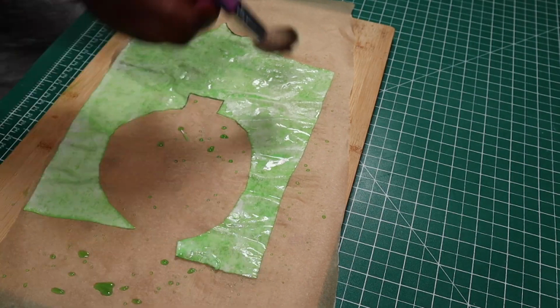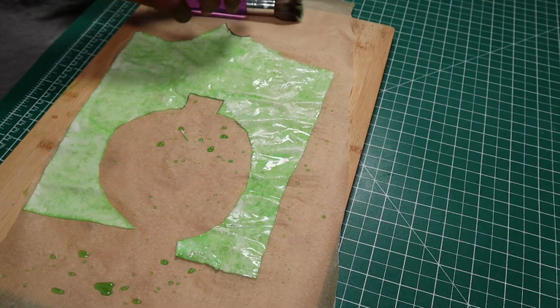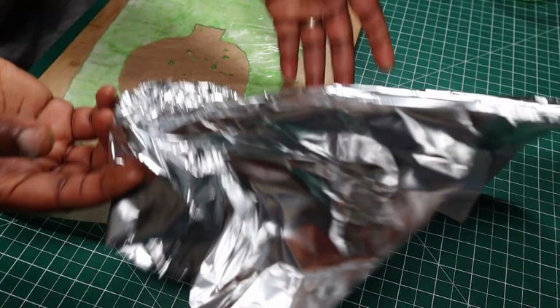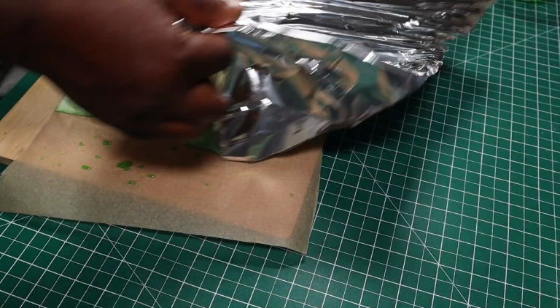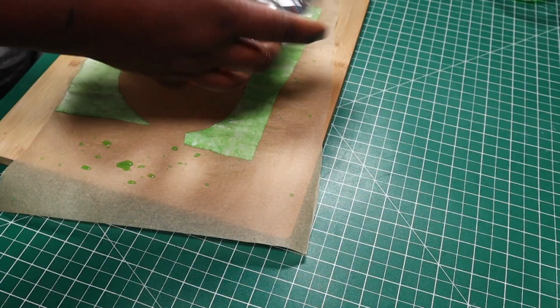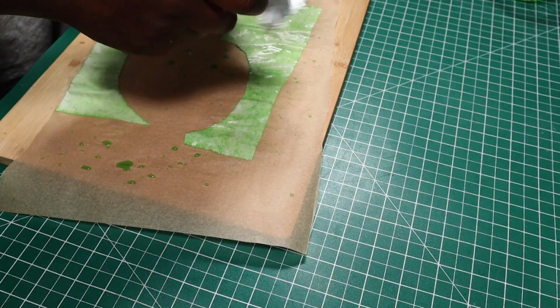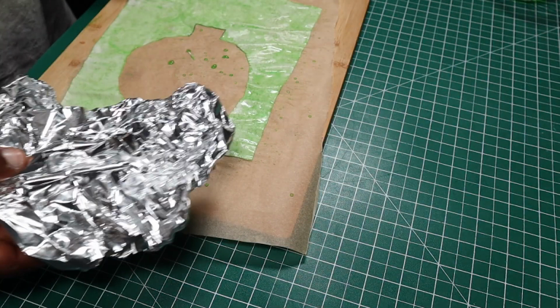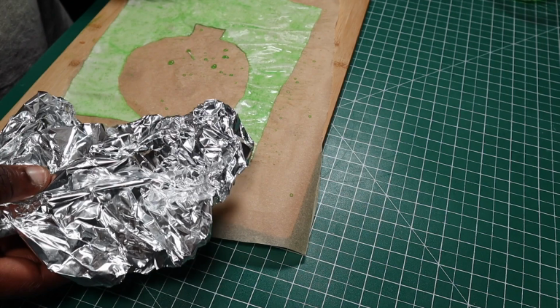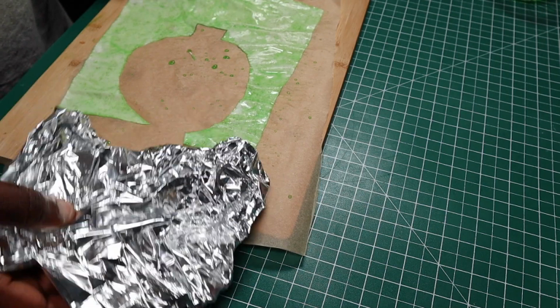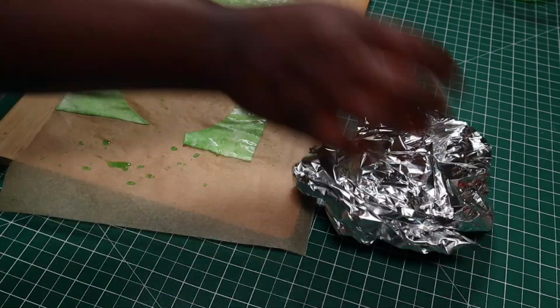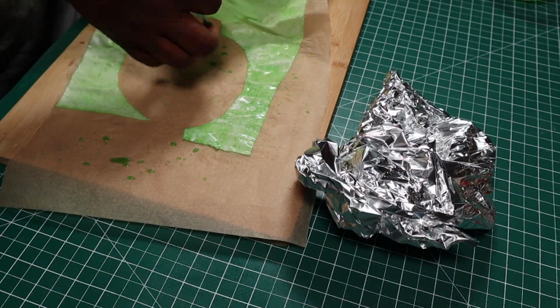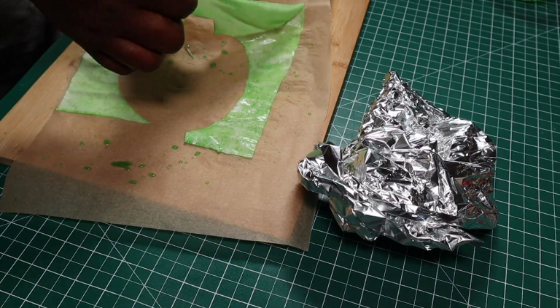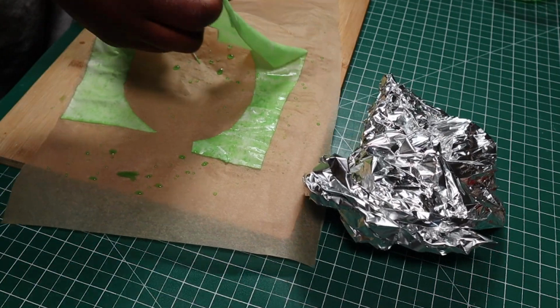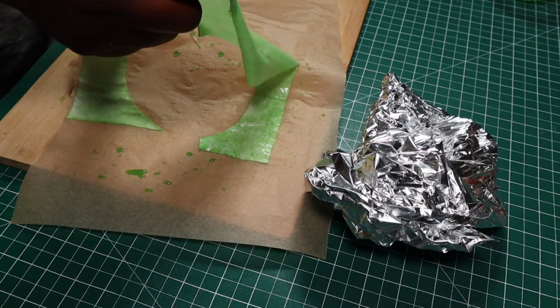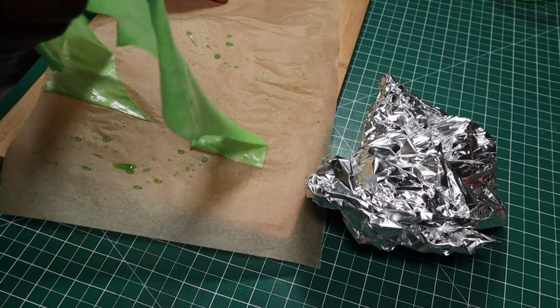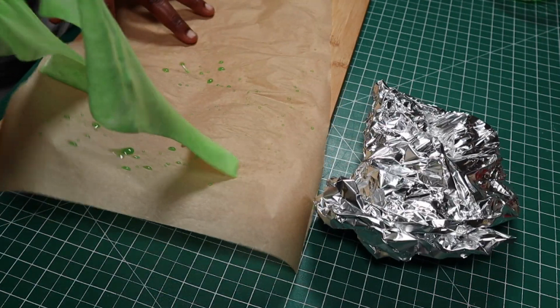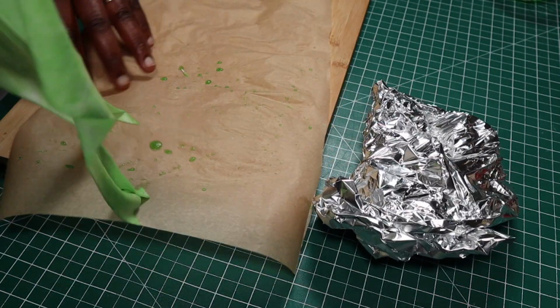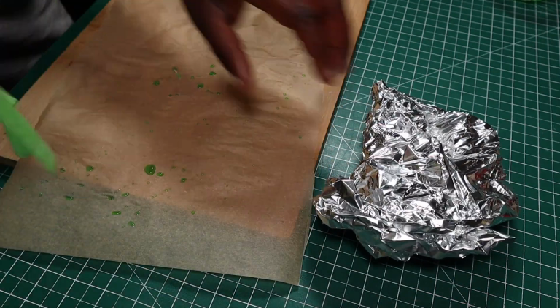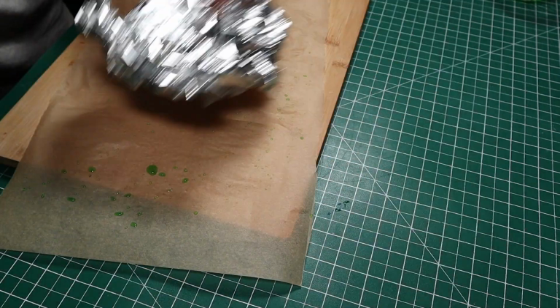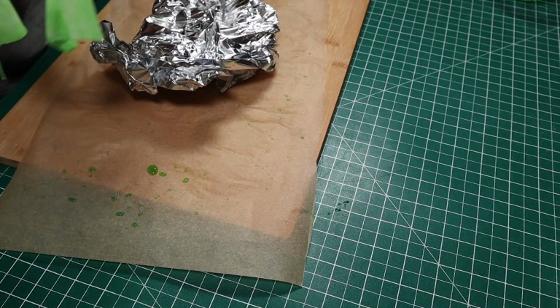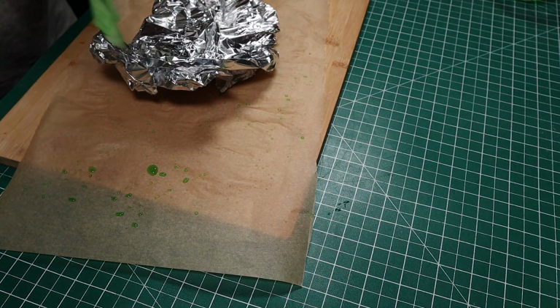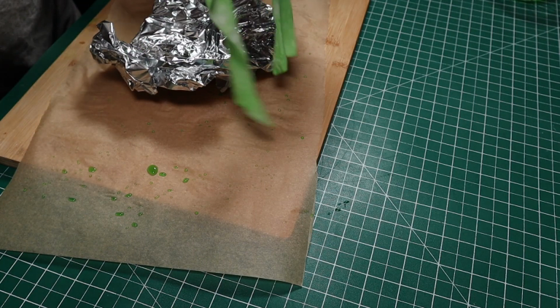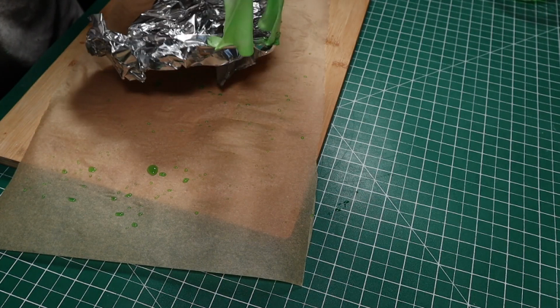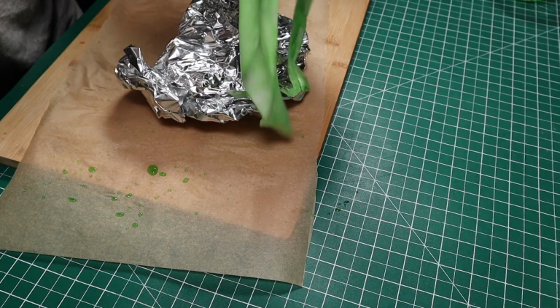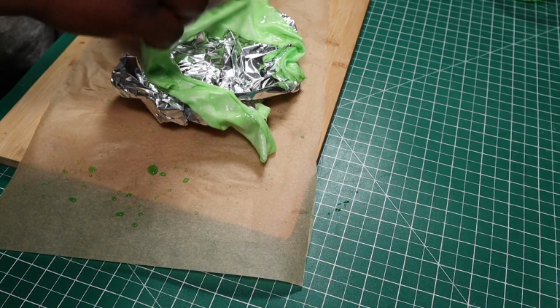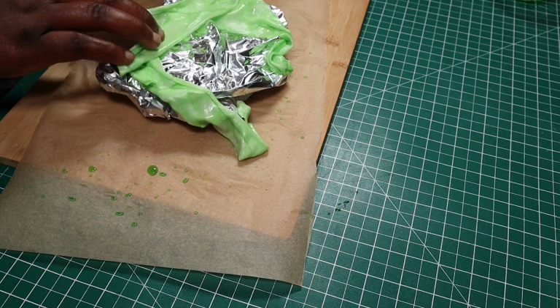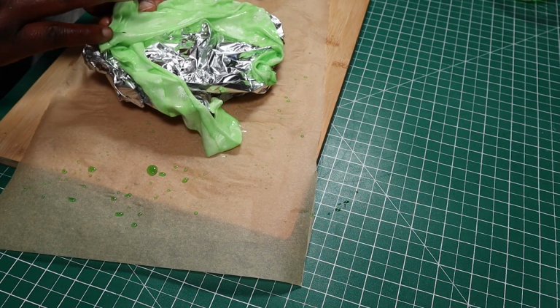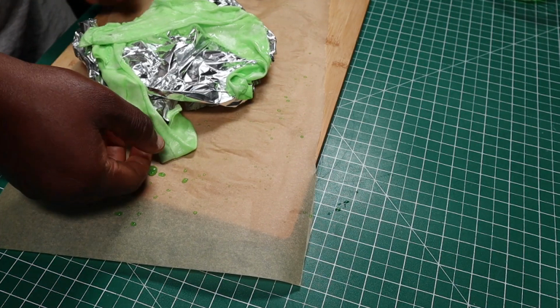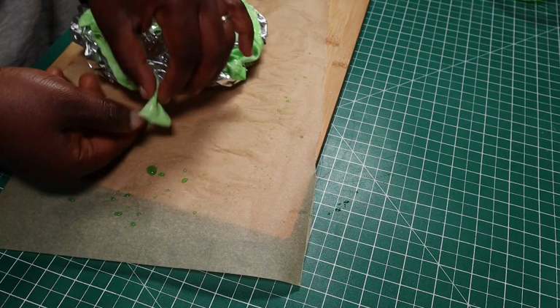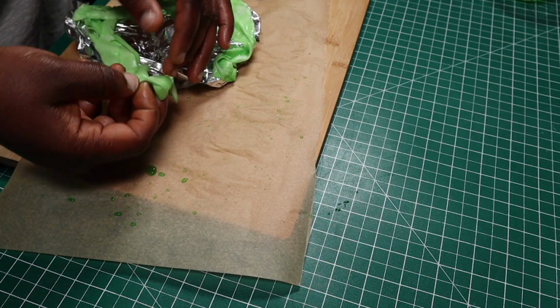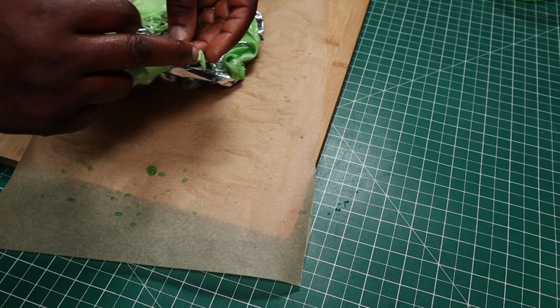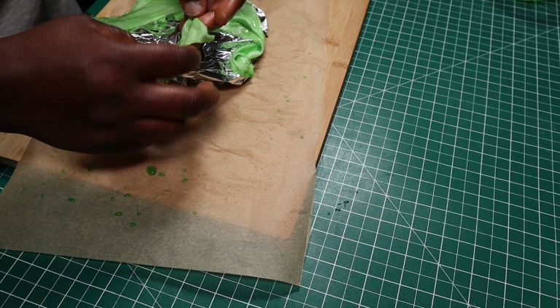Because lettuce slices are not usually flat, I crumpled up some foil paper, then I'll place my painted wafer paper on top of the crumpled foil so that it won't dry flat. I made more wafer paper lettuce leaves then set them all aside to dry.